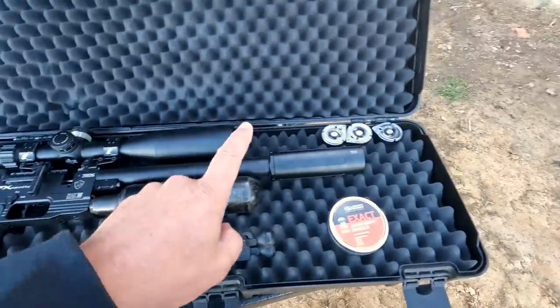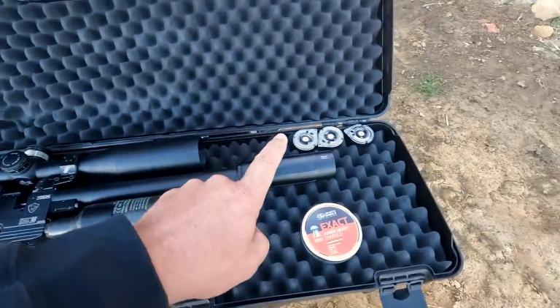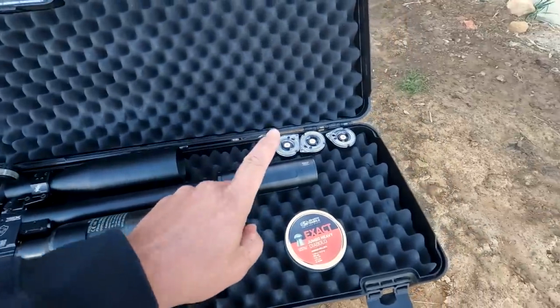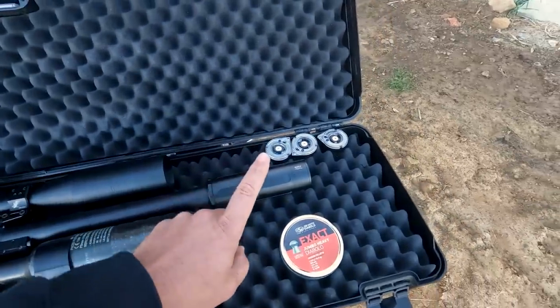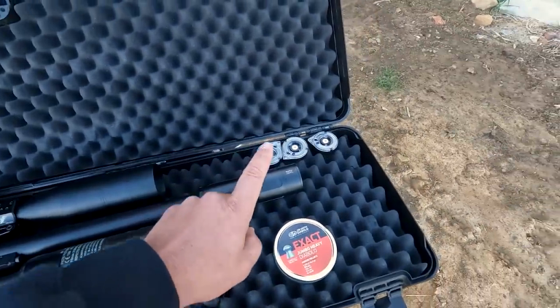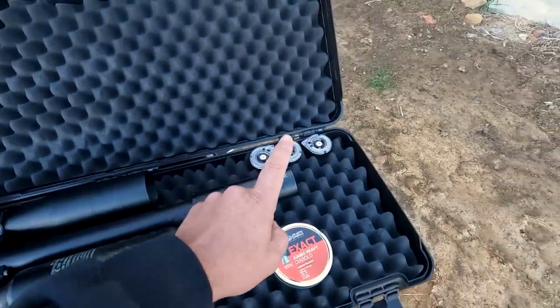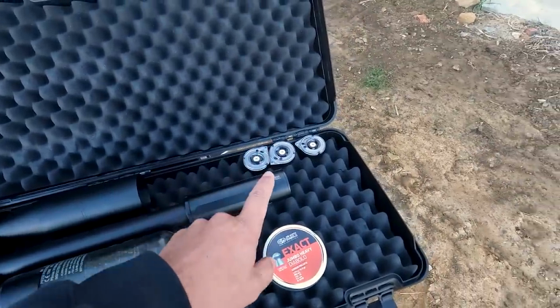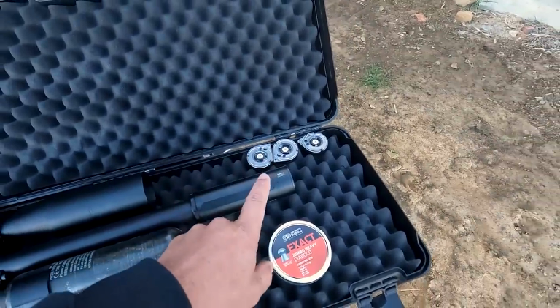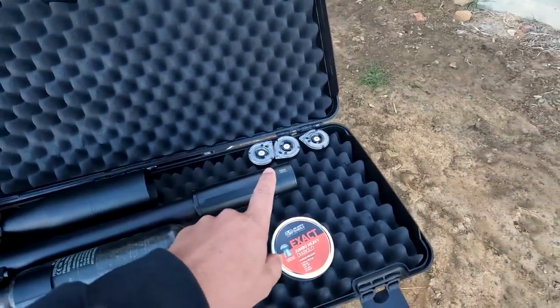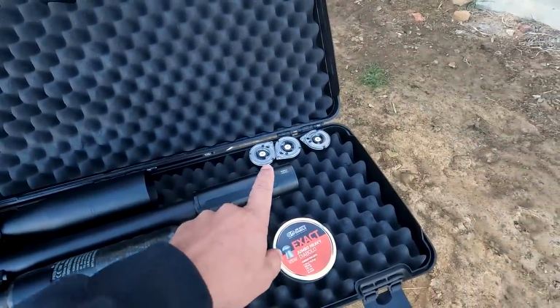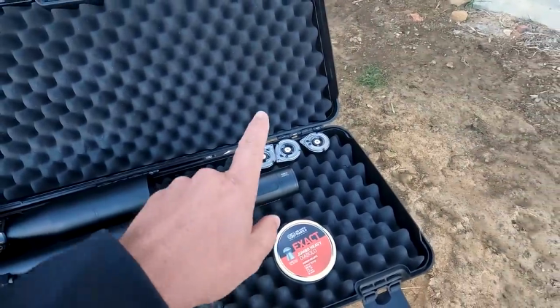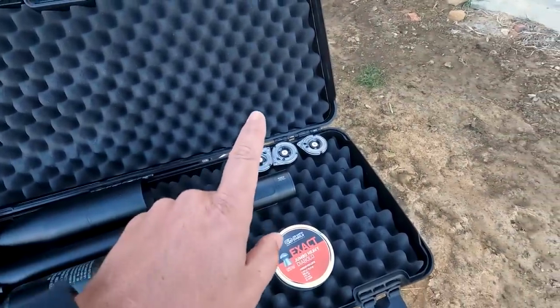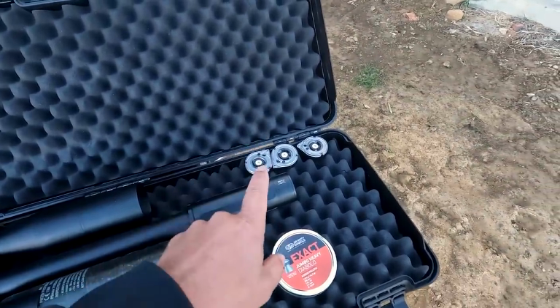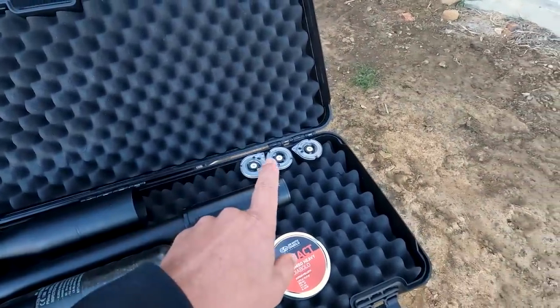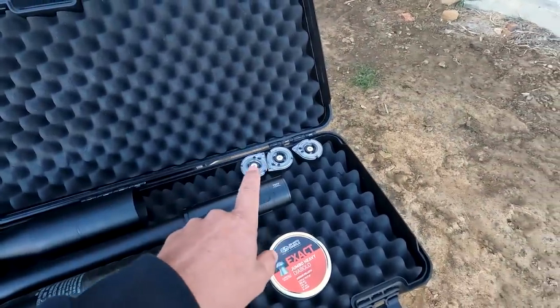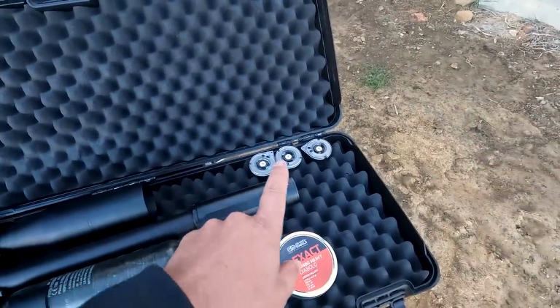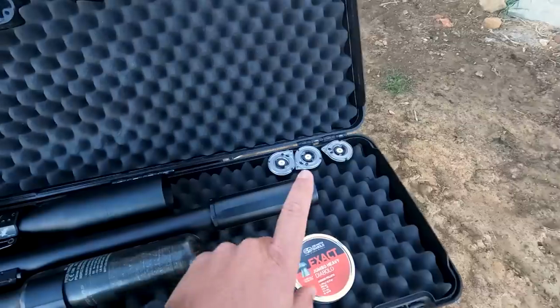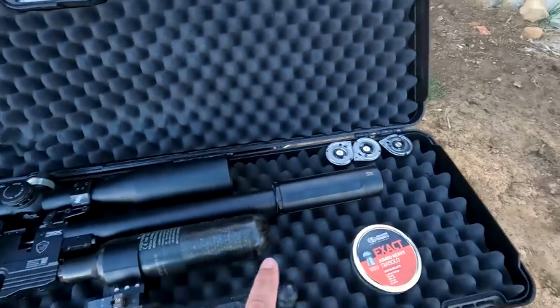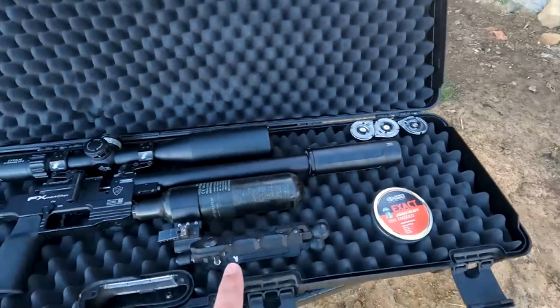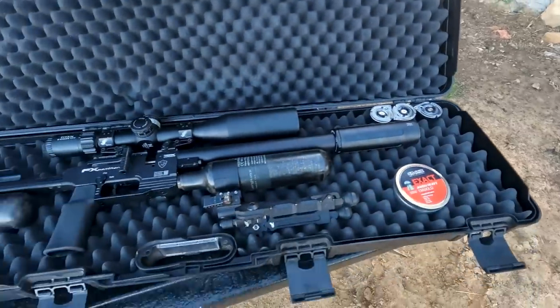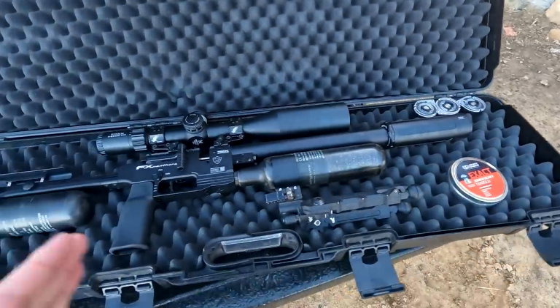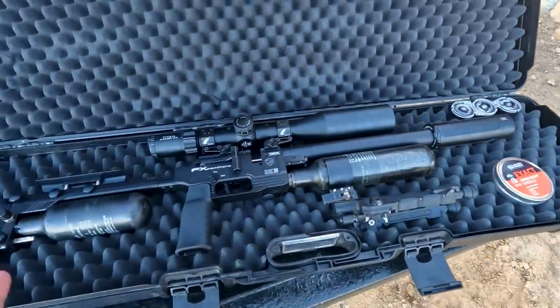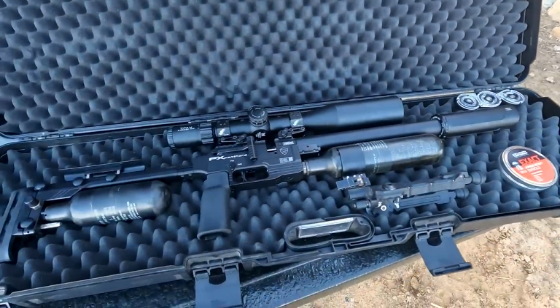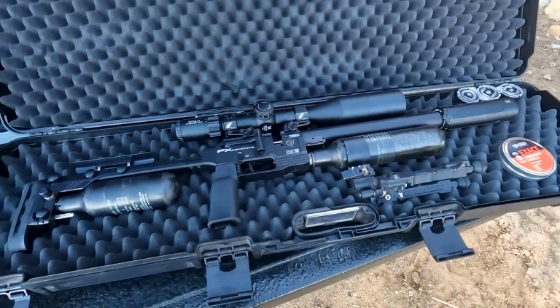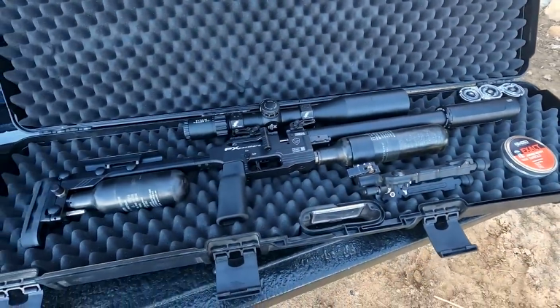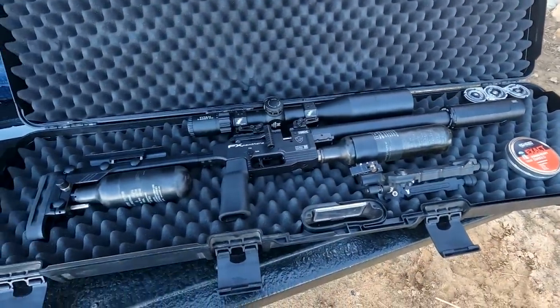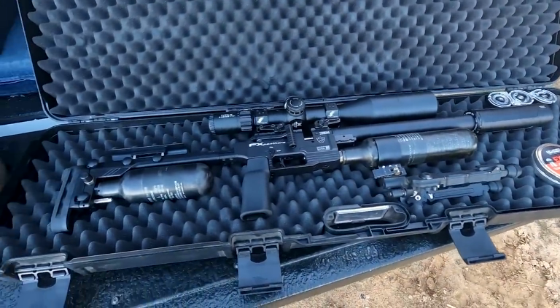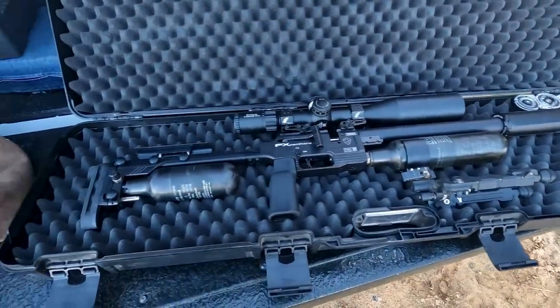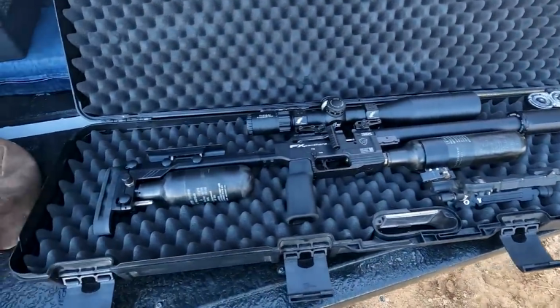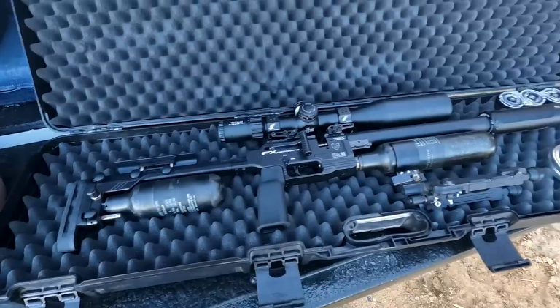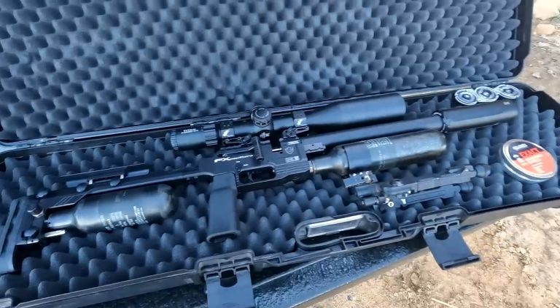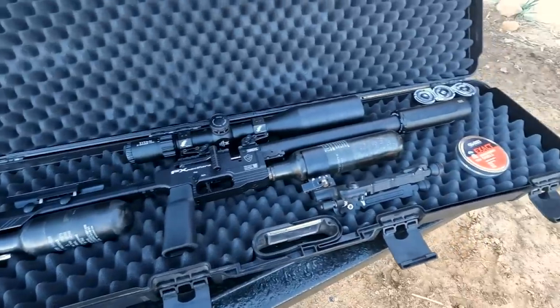With the 21 grain H&N we got four magazines out of the gun, but with the 18 grain I expect about five magazines now that efficiency has been lifted a bit. That's the gun — a sweet setup and I really like it.